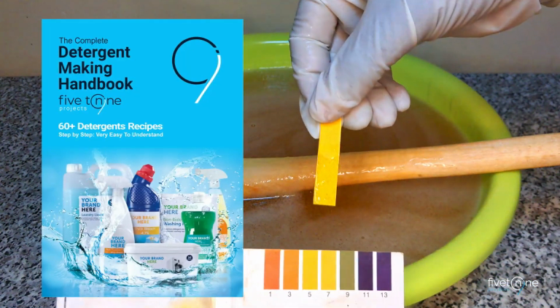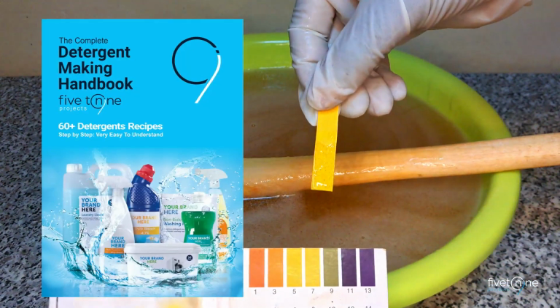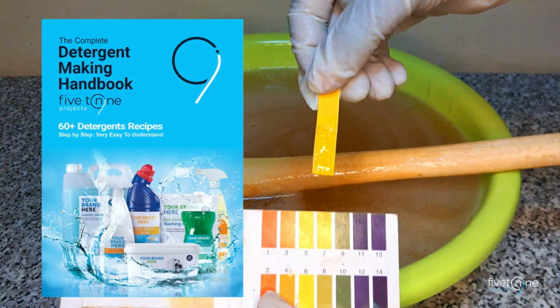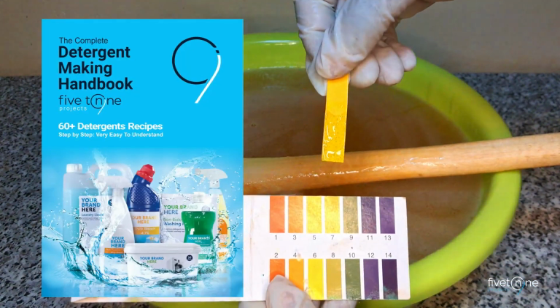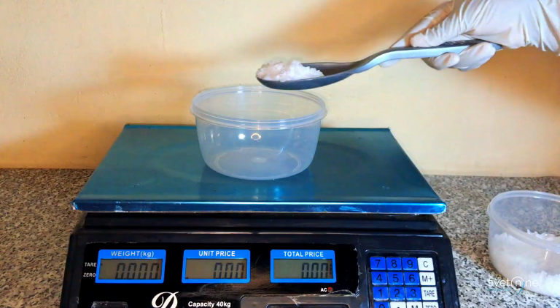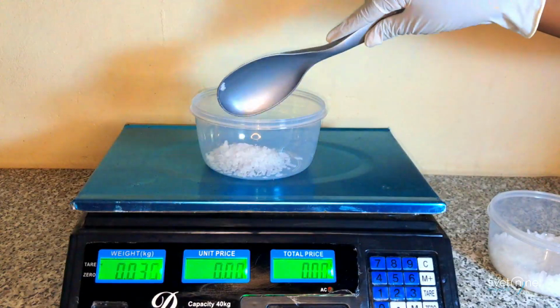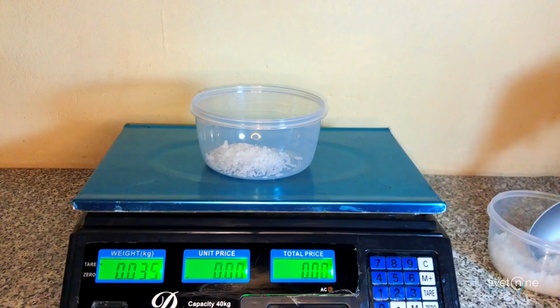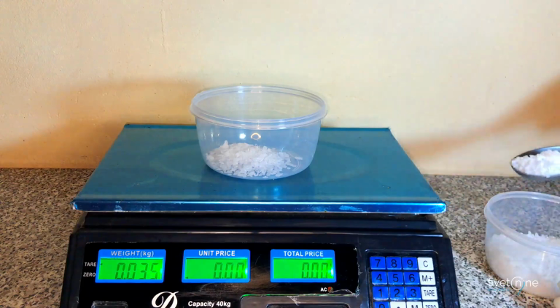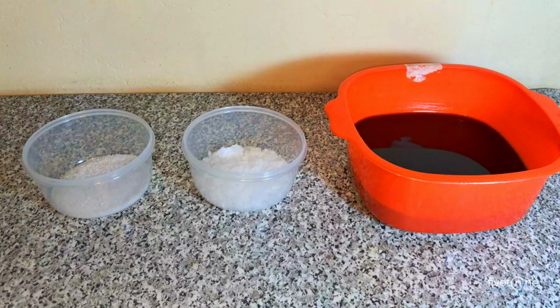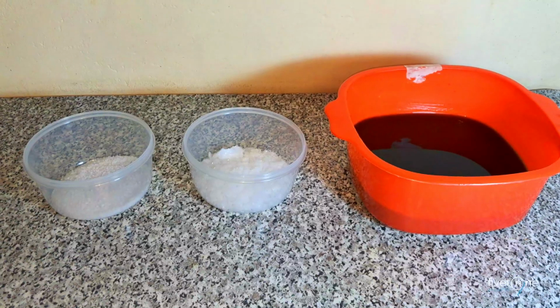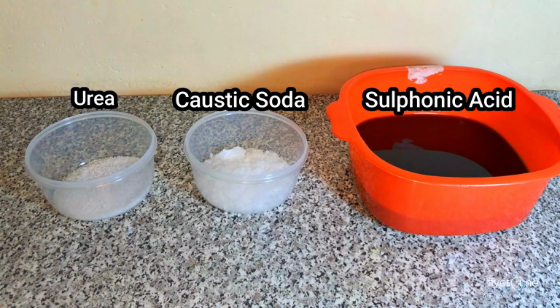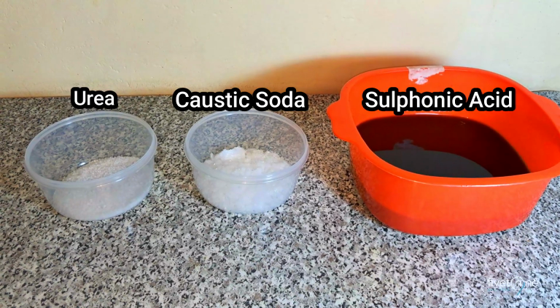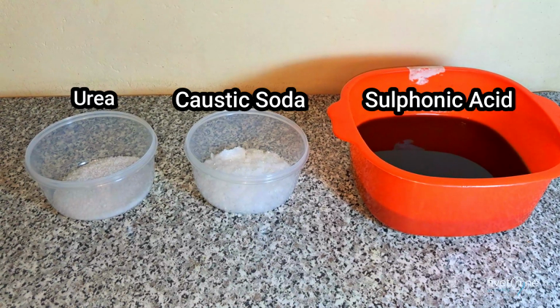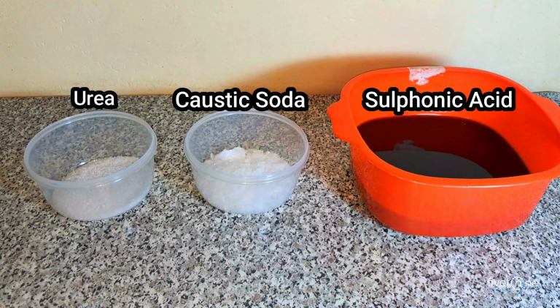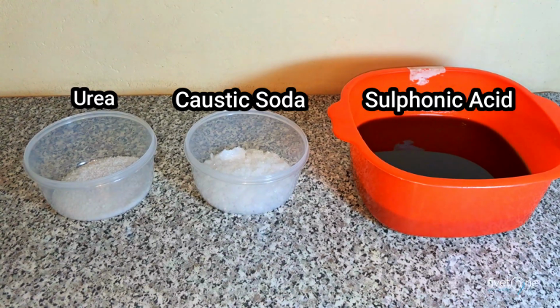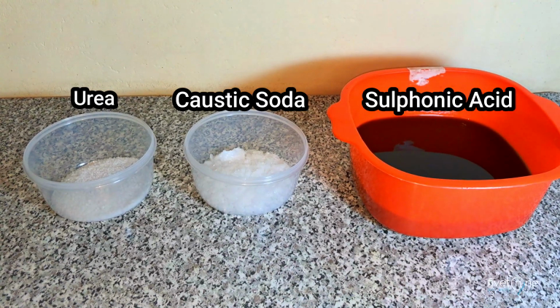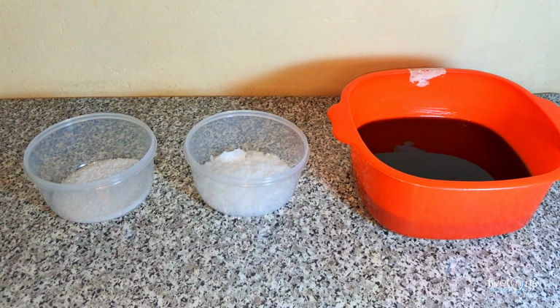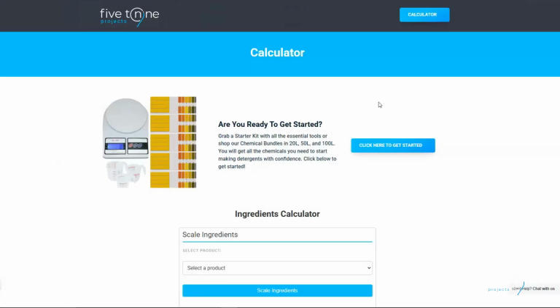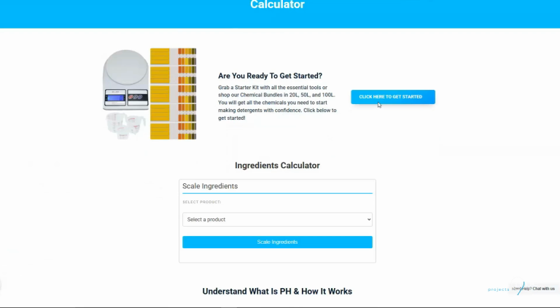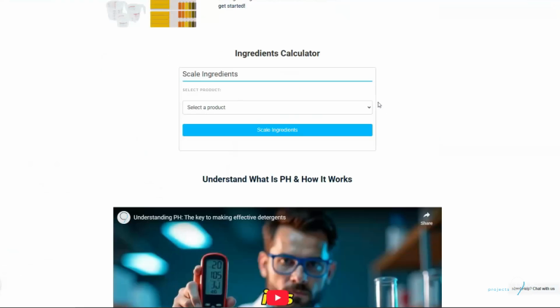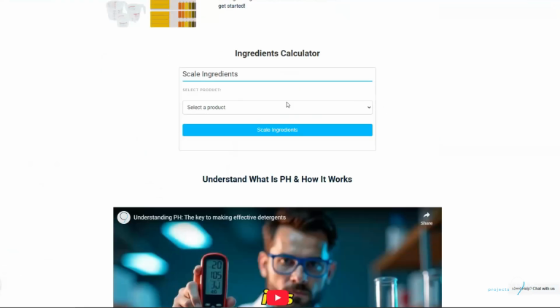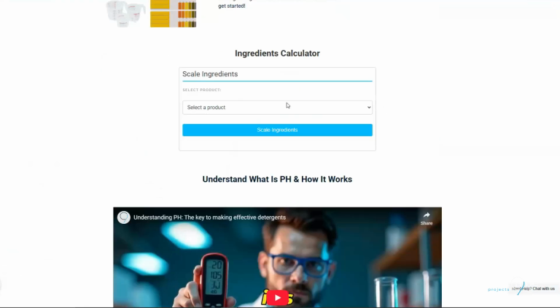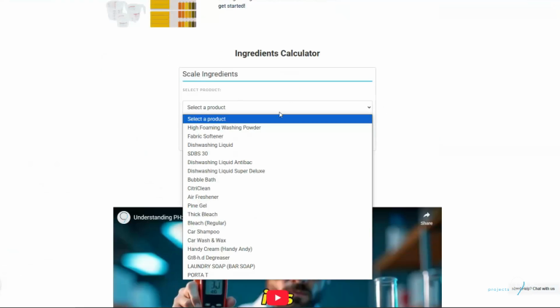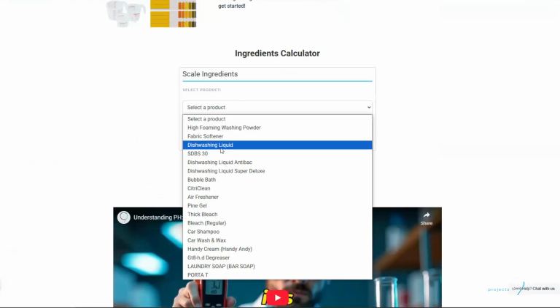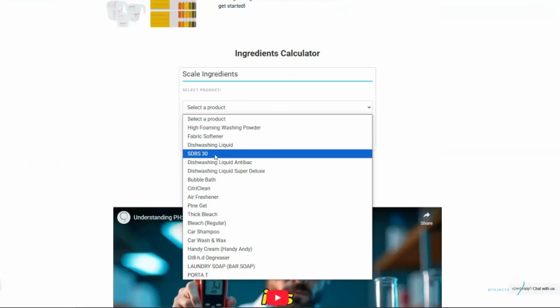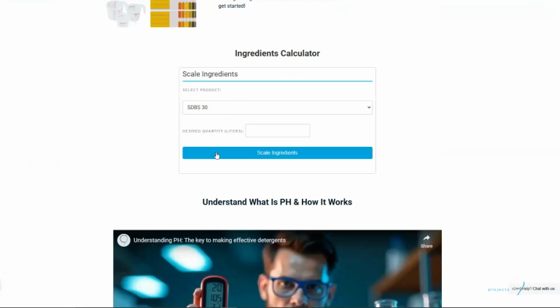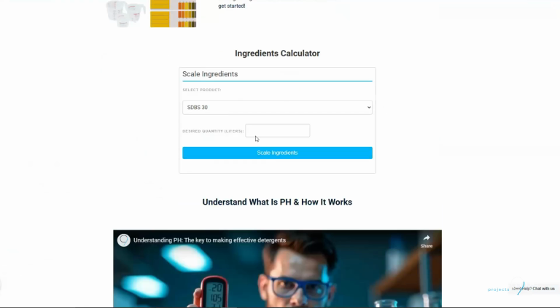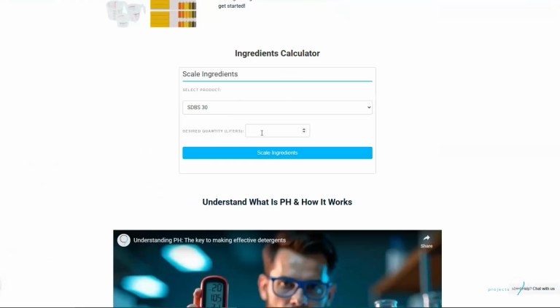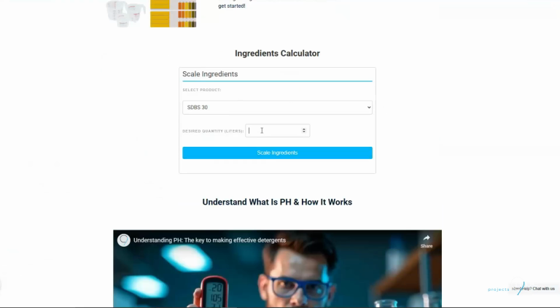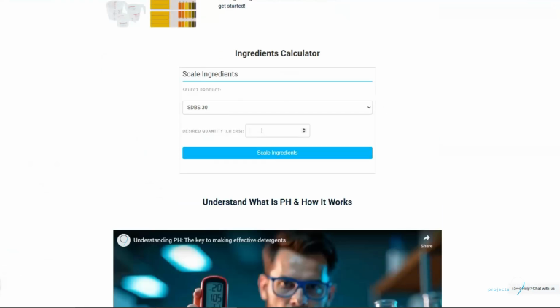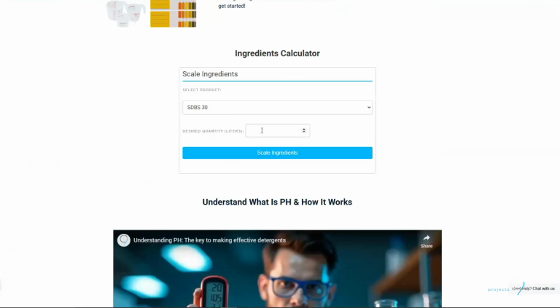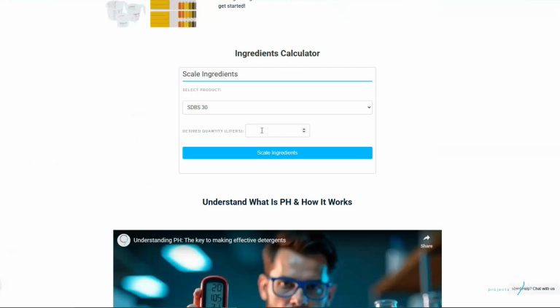Before you begin, measure all ingredients and set them aside. To get exact measurements, visit the 5 to 9 projects website, open the calculator, select SDBS 30, and enter the amount — in this case, 5 liters.